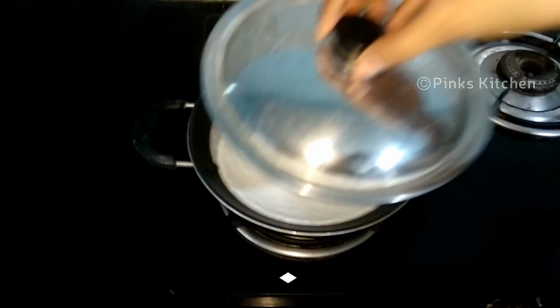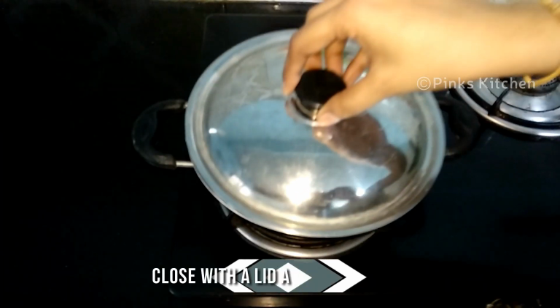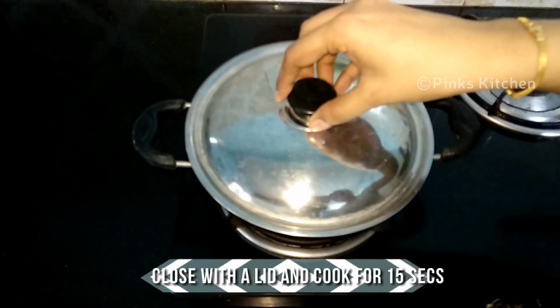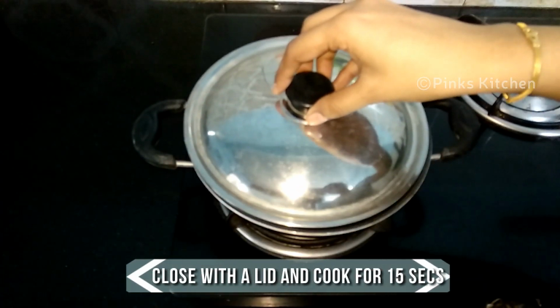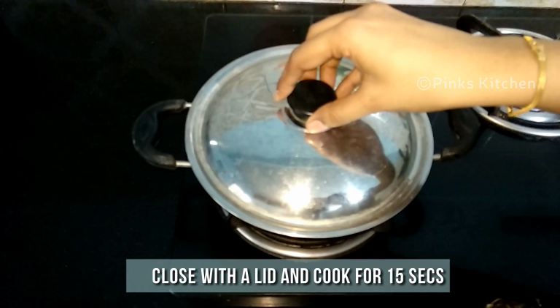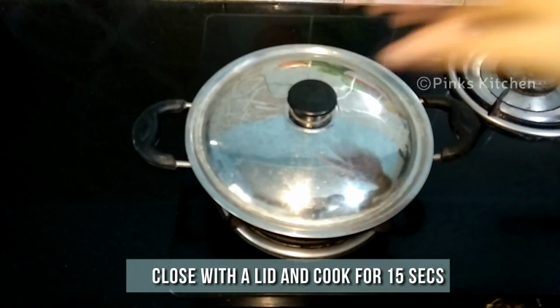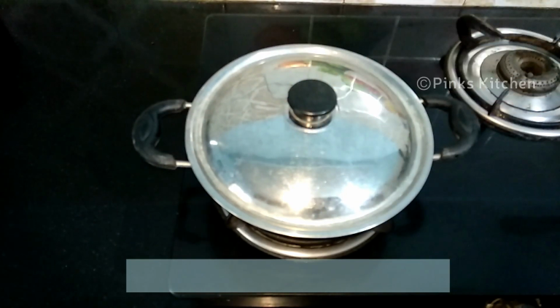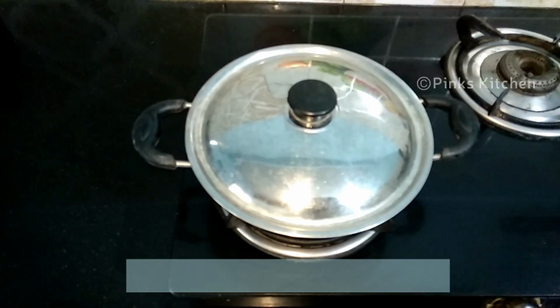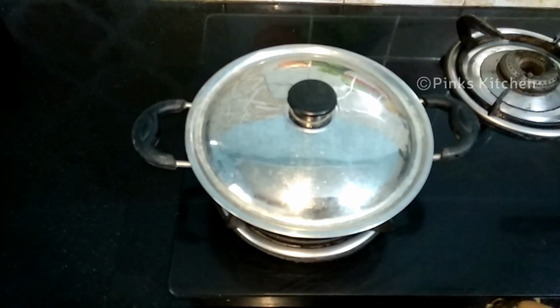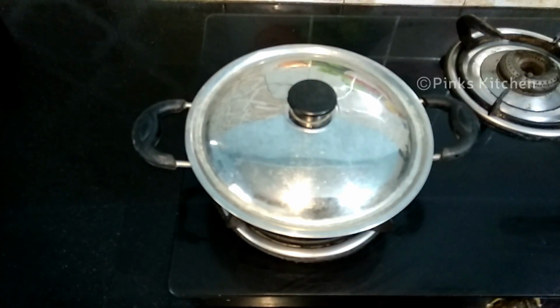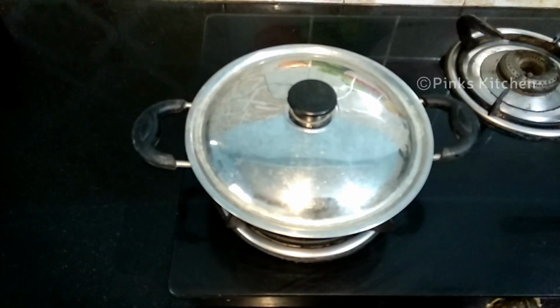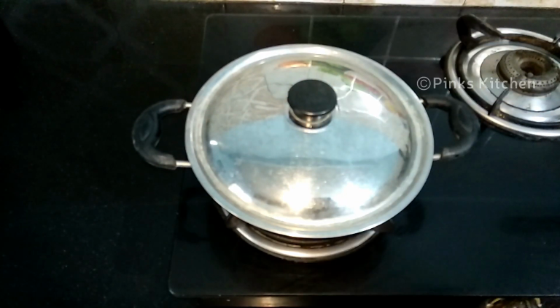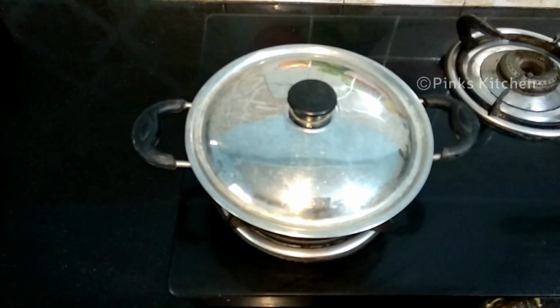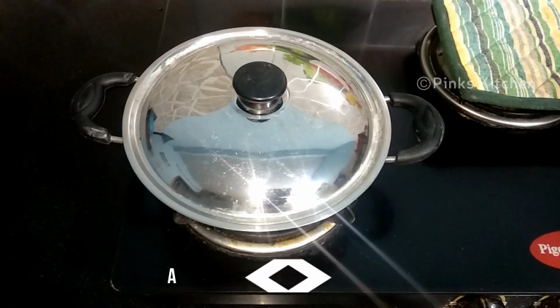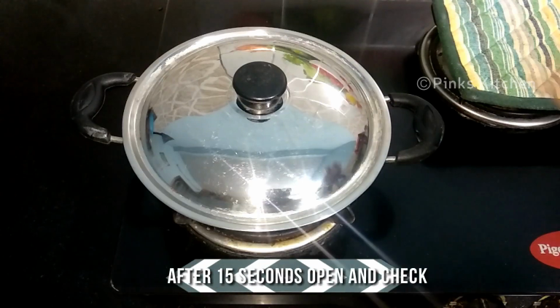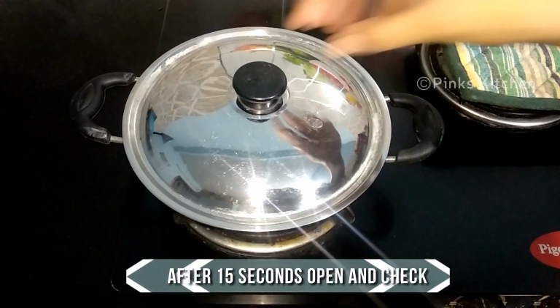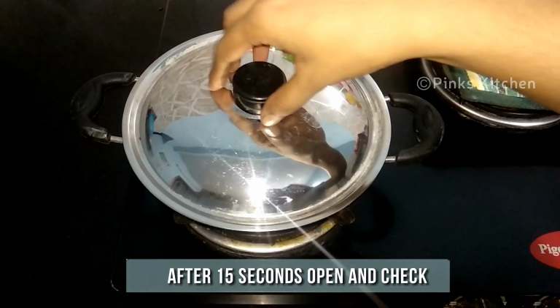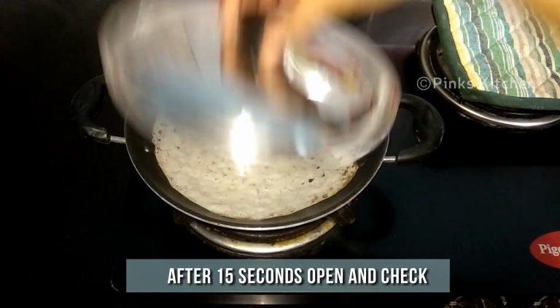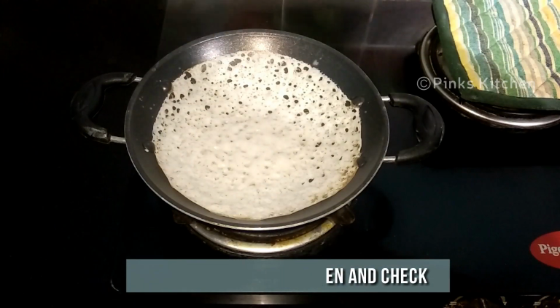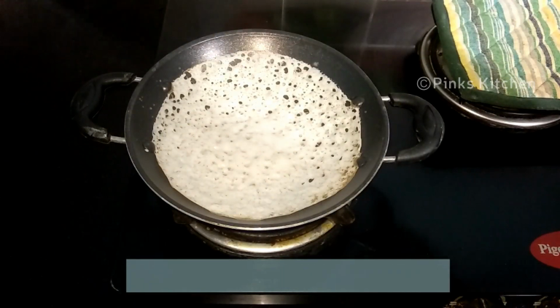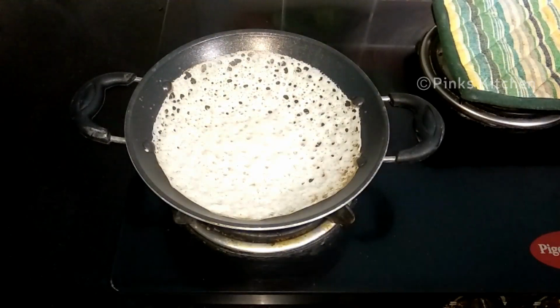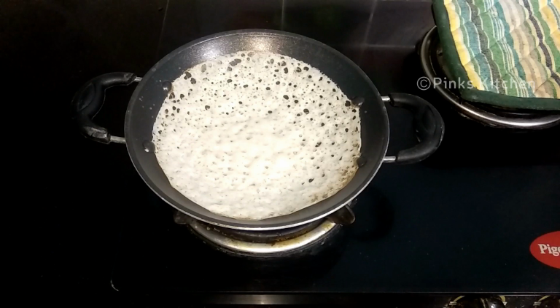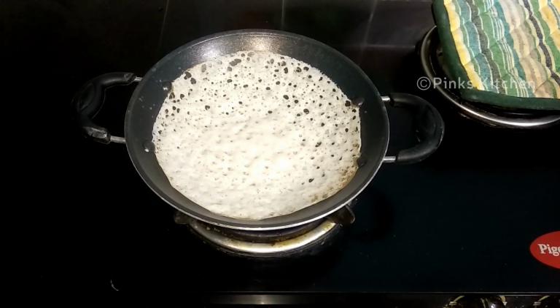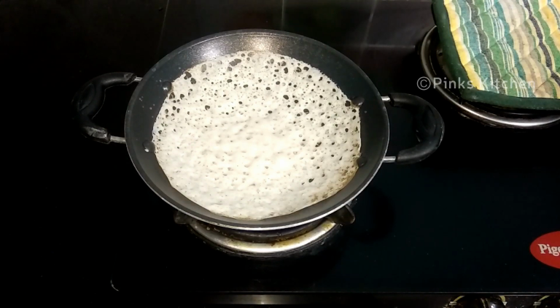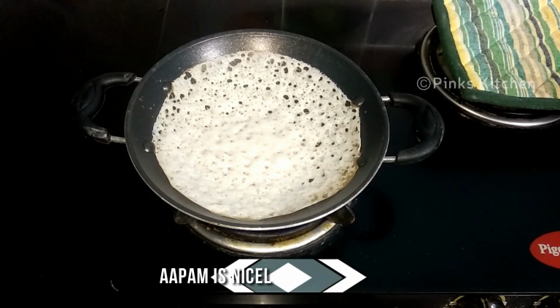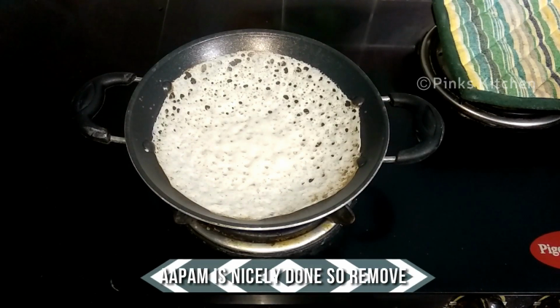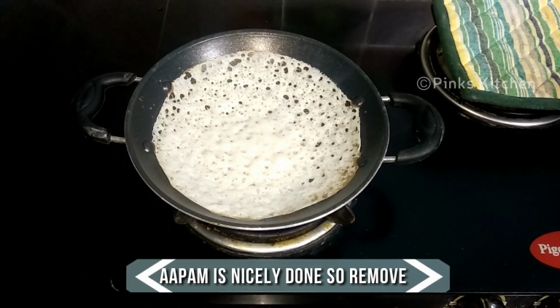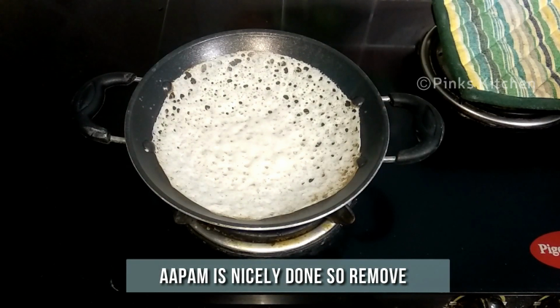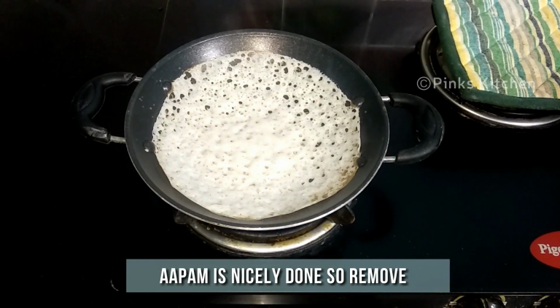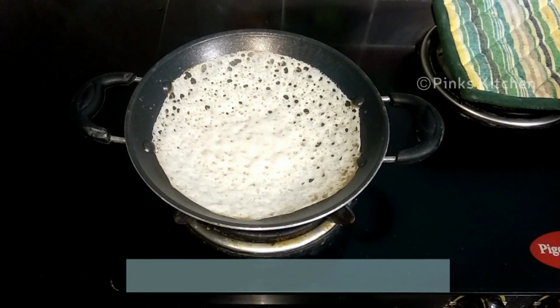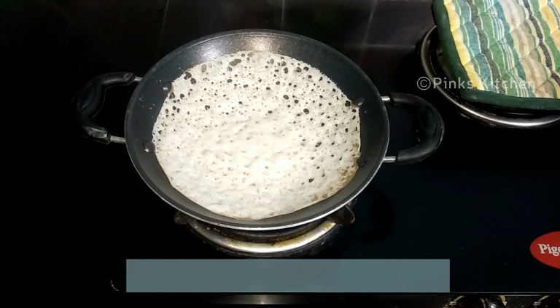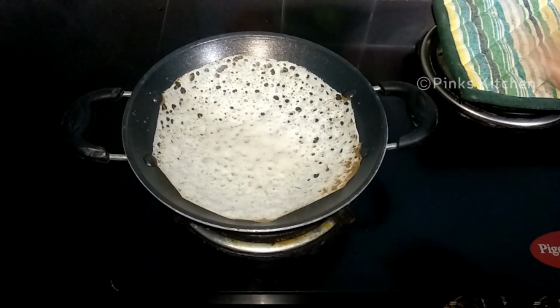Close it with the lid and let this cook for 15 seconds. It's been 15 seconds, so let's open and check — our appams are very nicely done, so let's remove them.